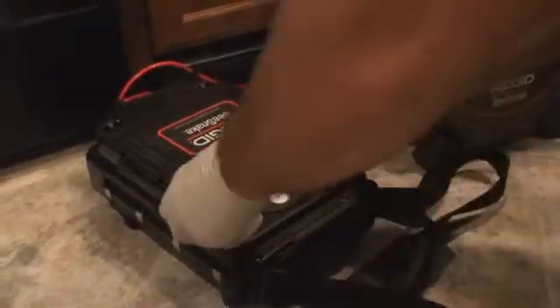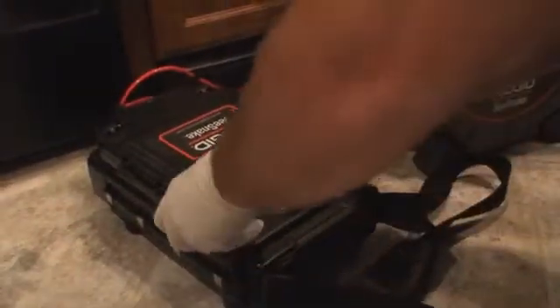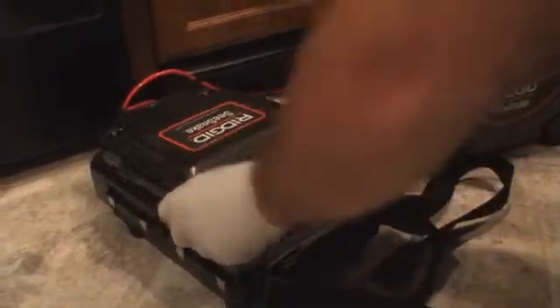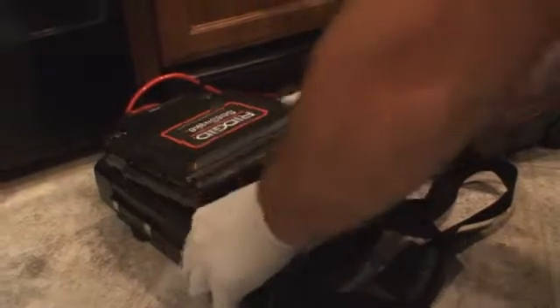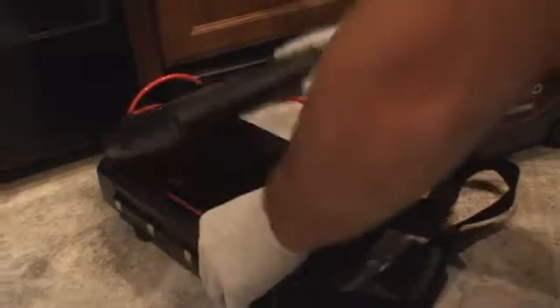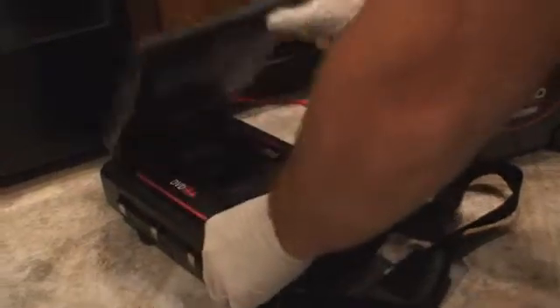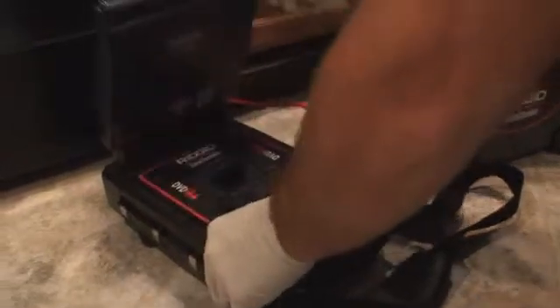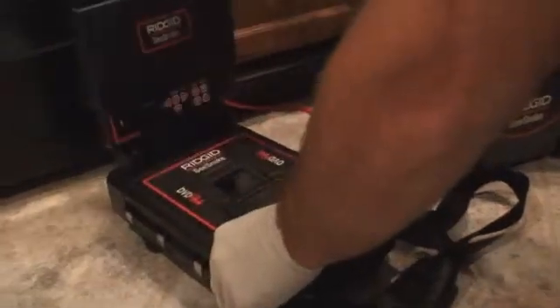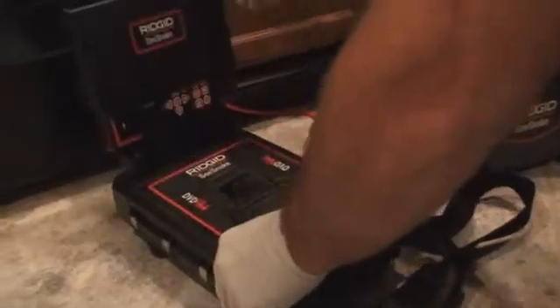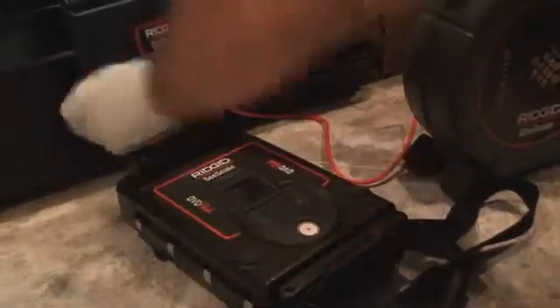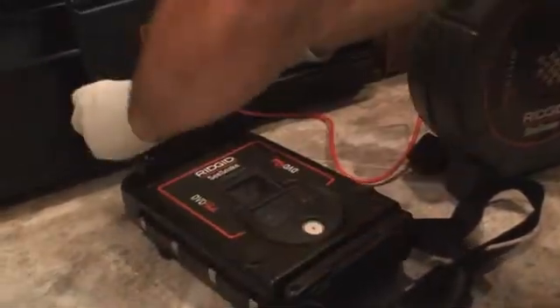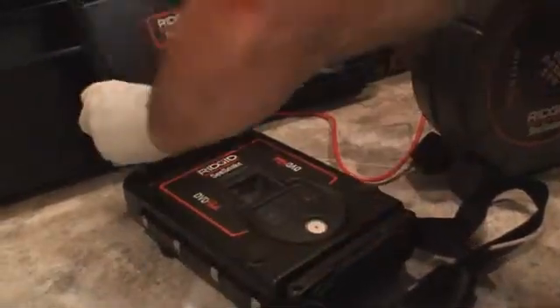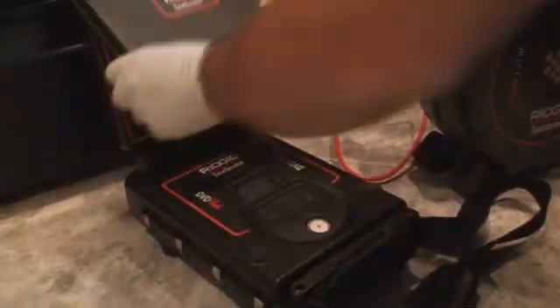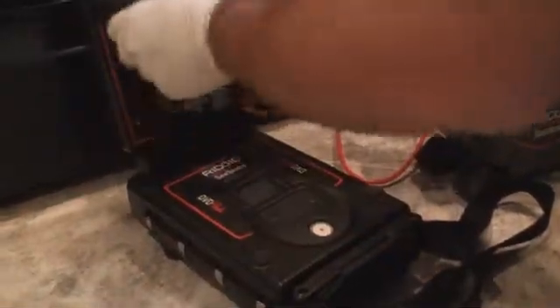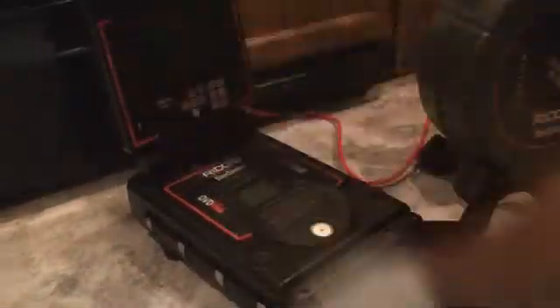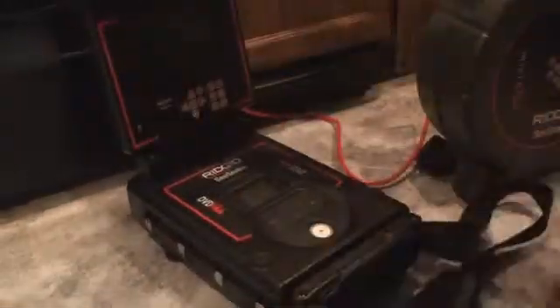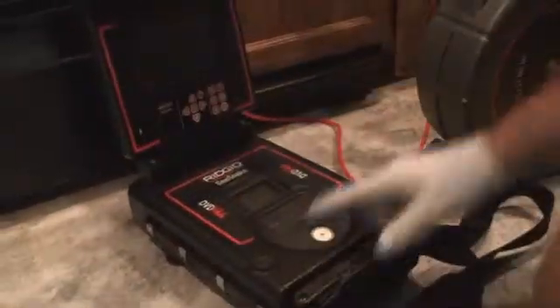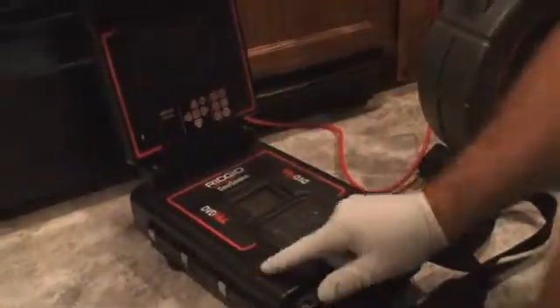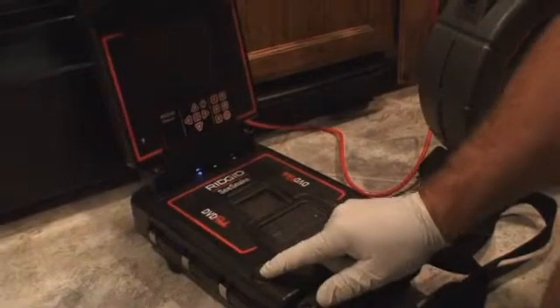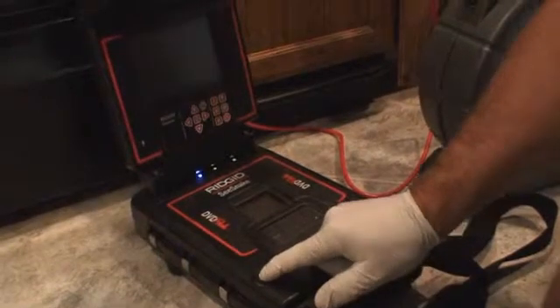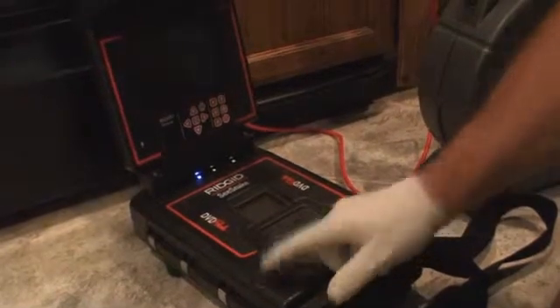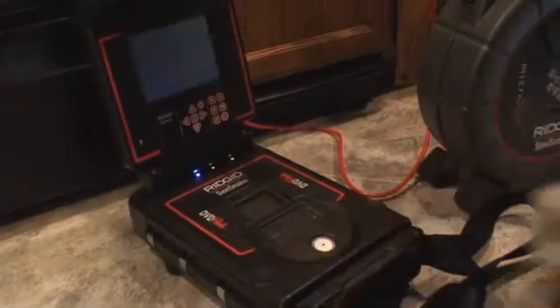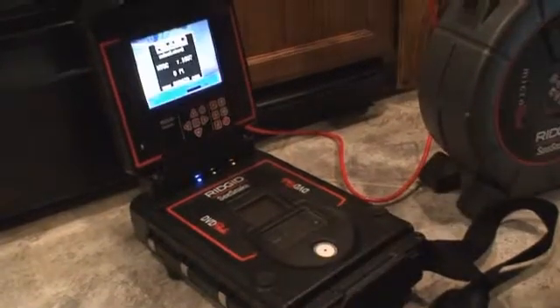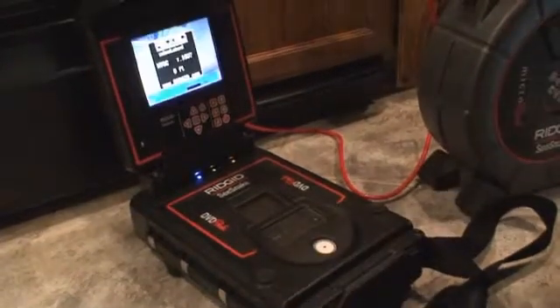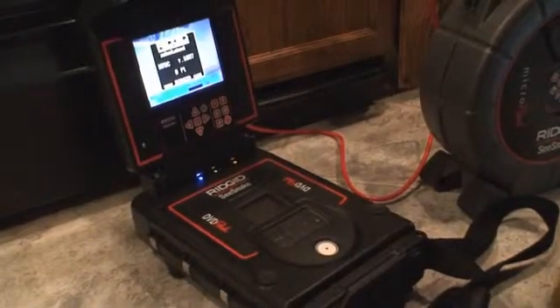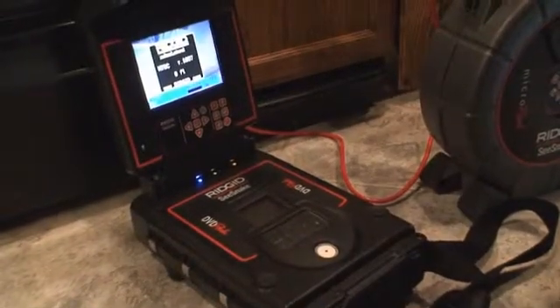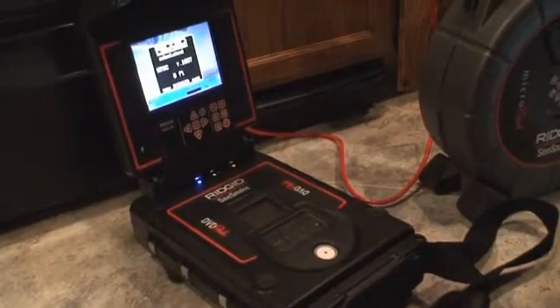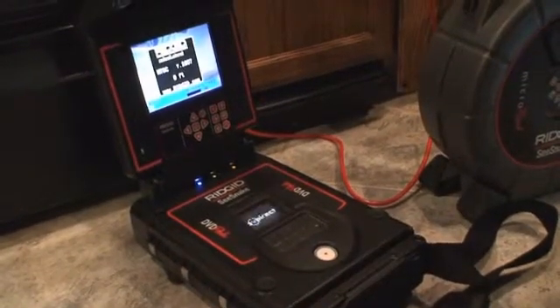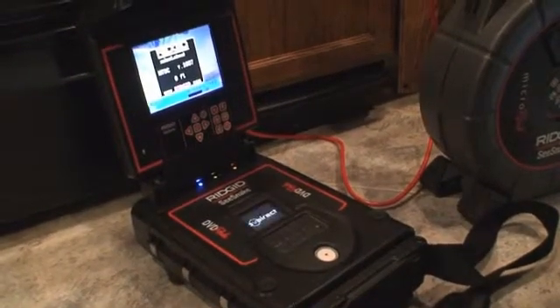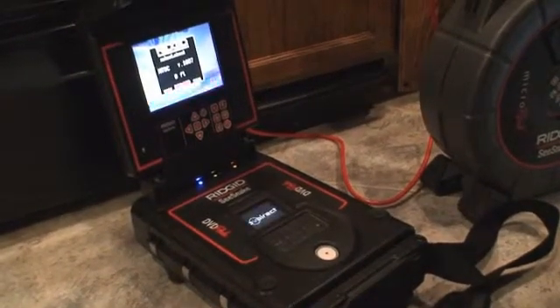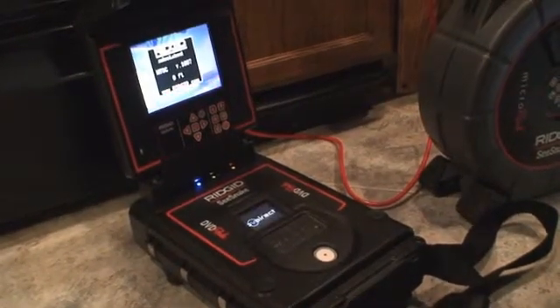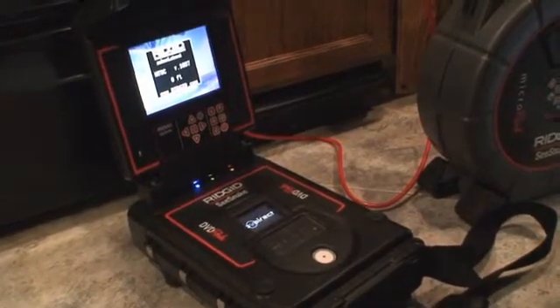Once your equipment is connected, you can power on the monitor and begin using your system. If you're not familiar with your monitor's features and controls, review its operating instructions before using your equipment.